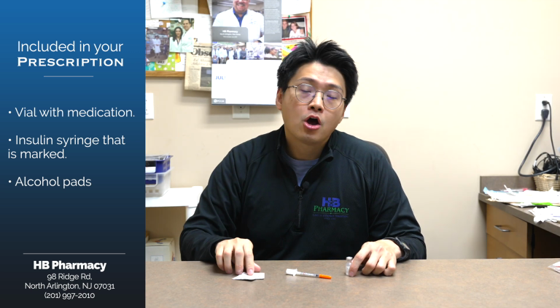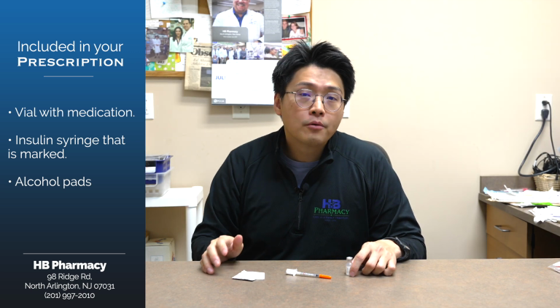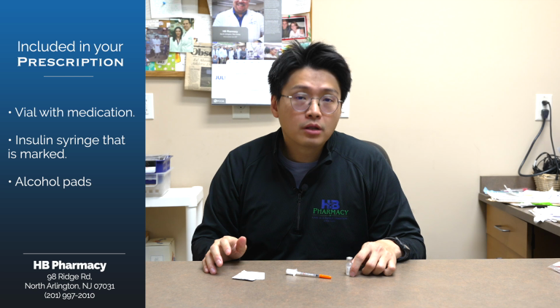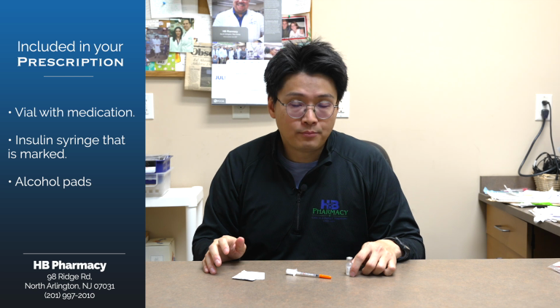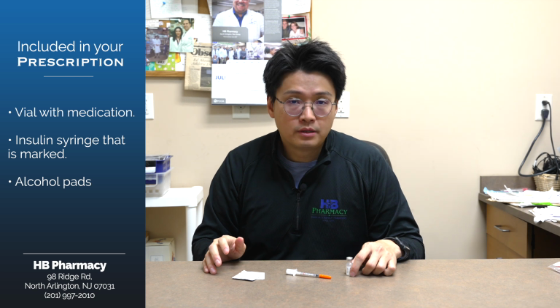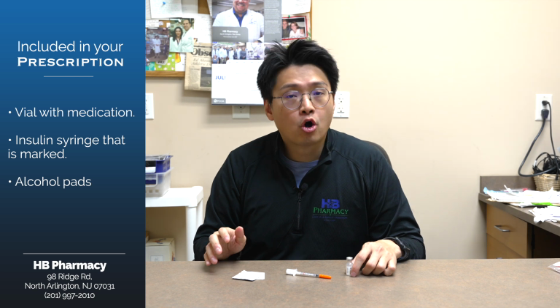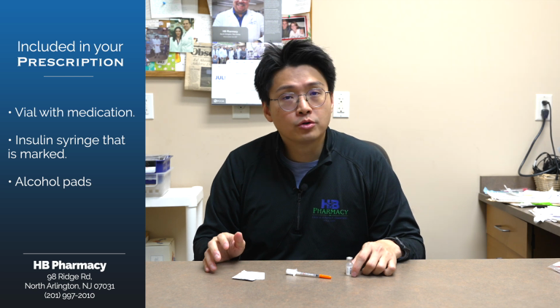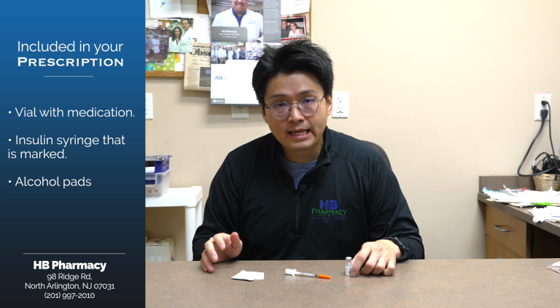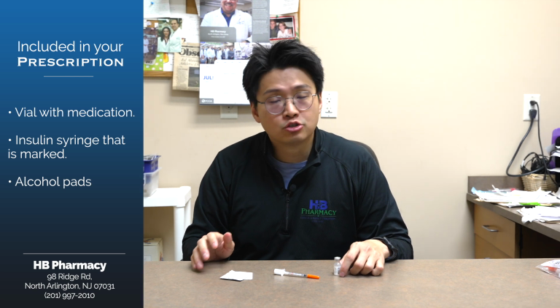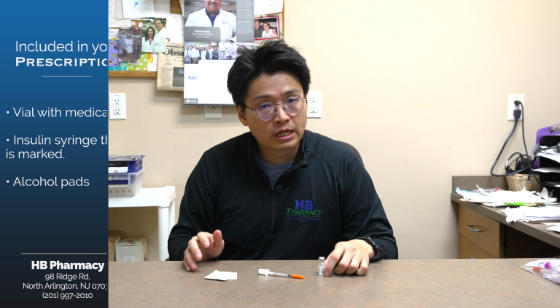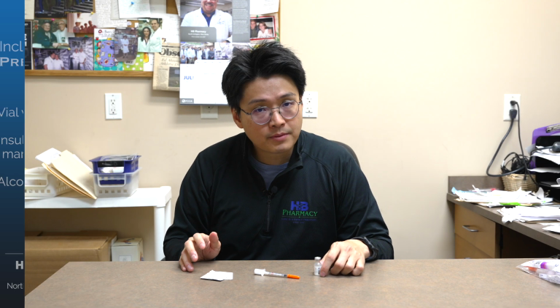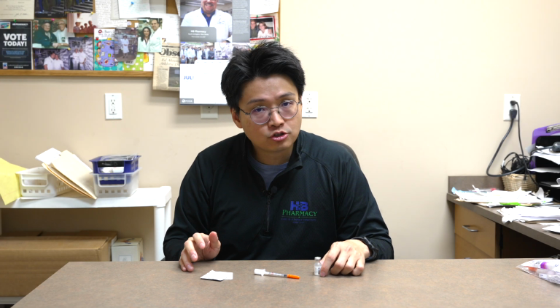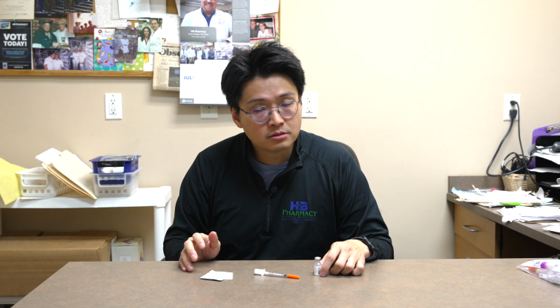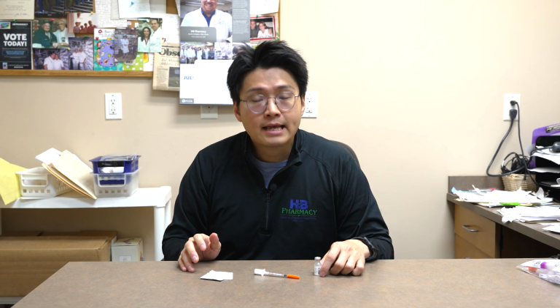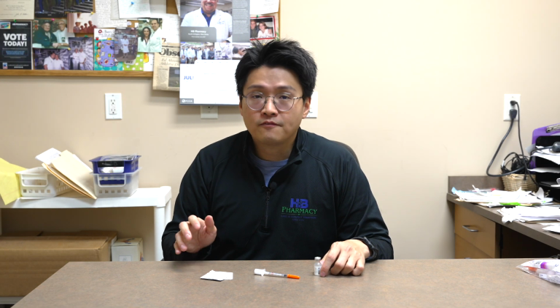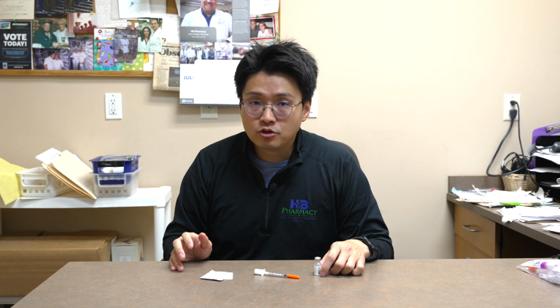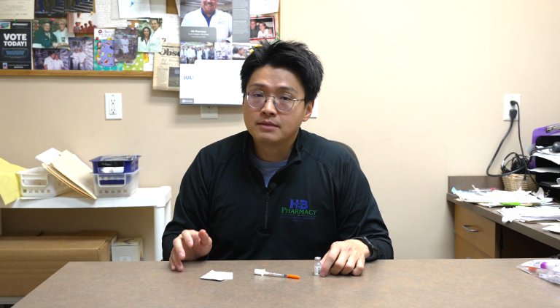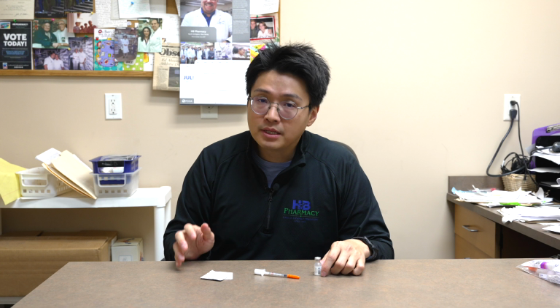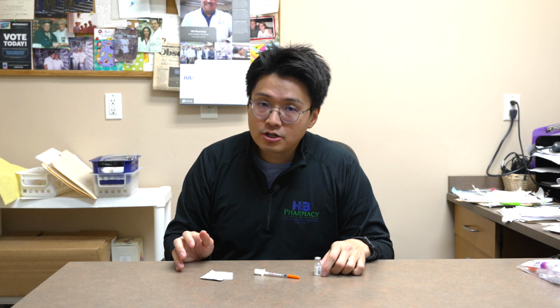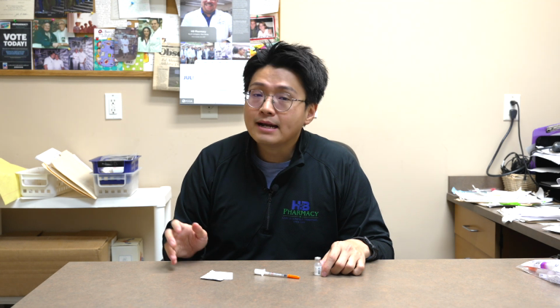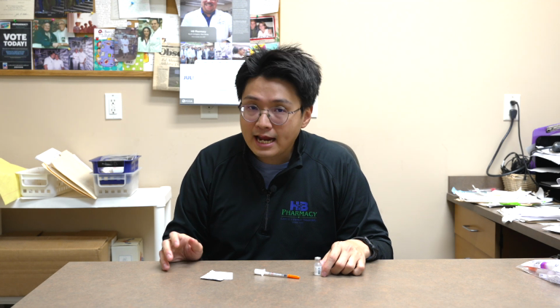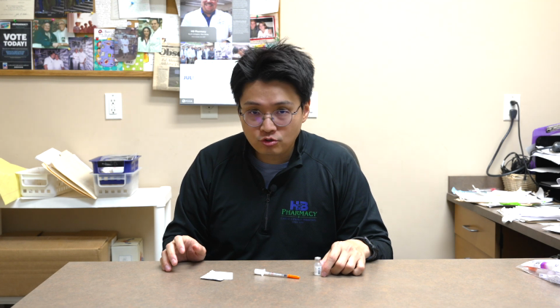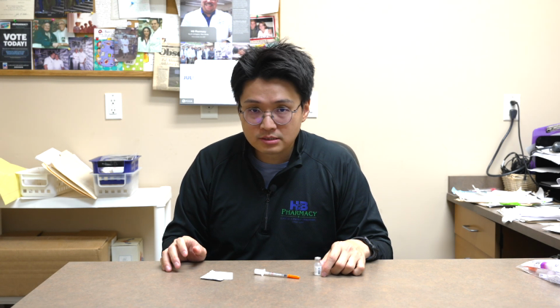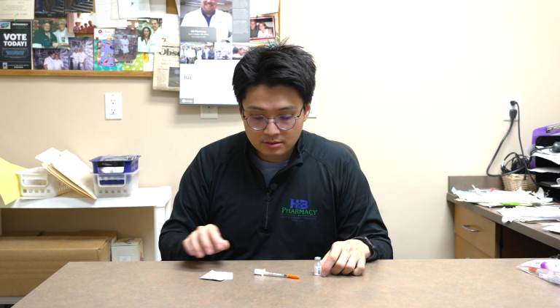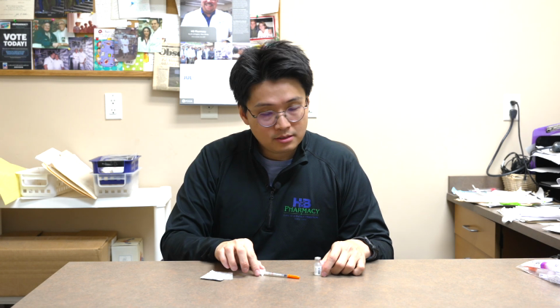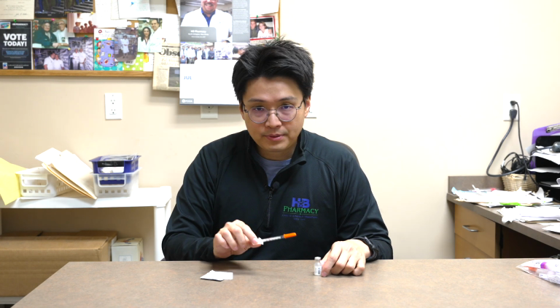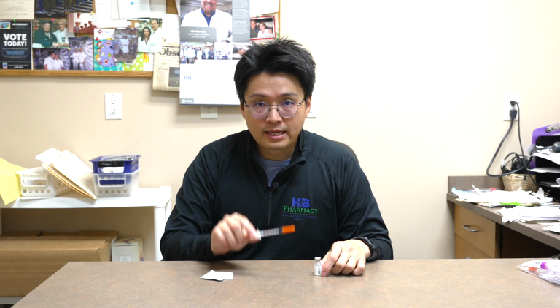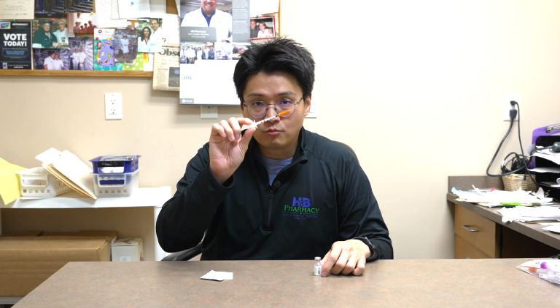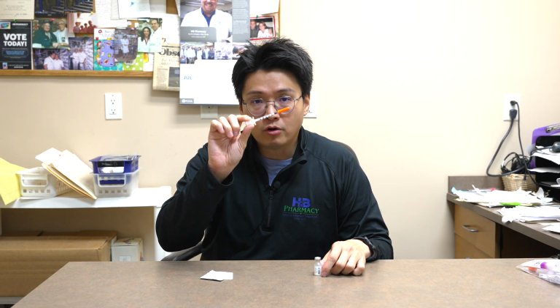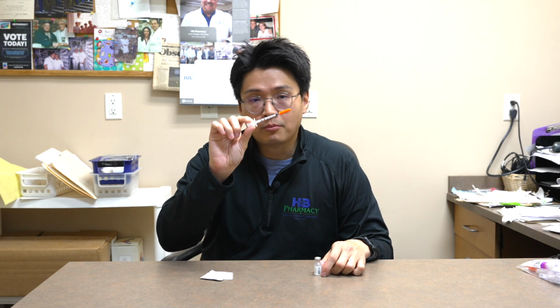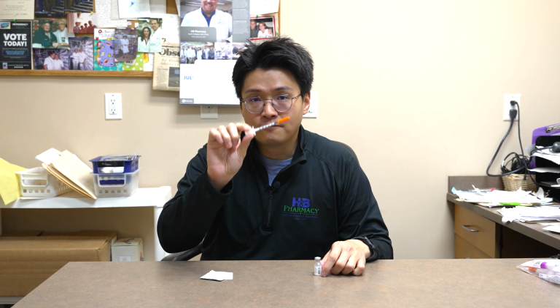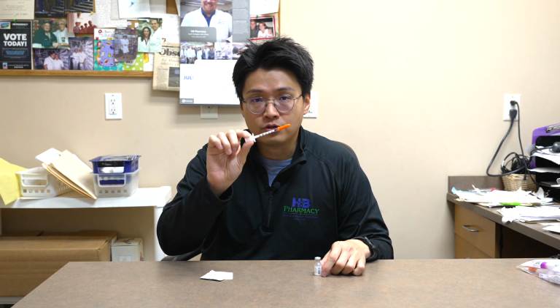On our label, it will also contain the strength of the medication, the volume in milliliters, and the units. We will also mark them for you.